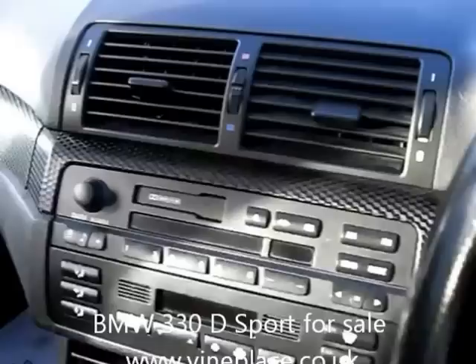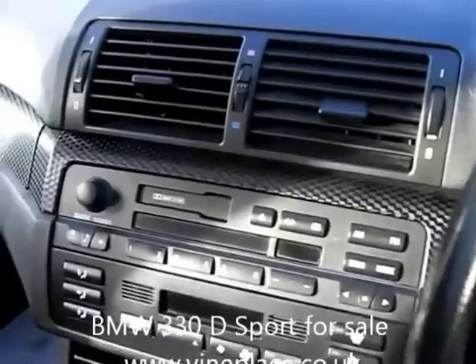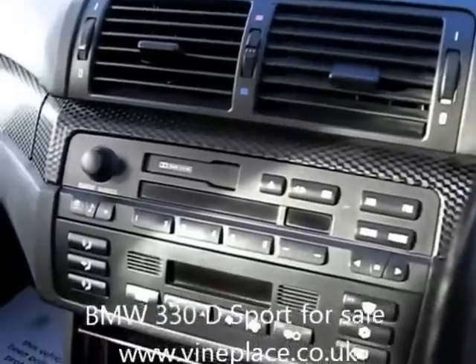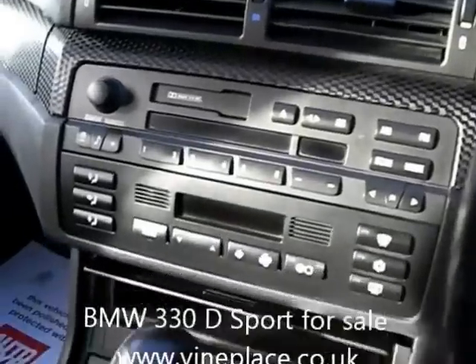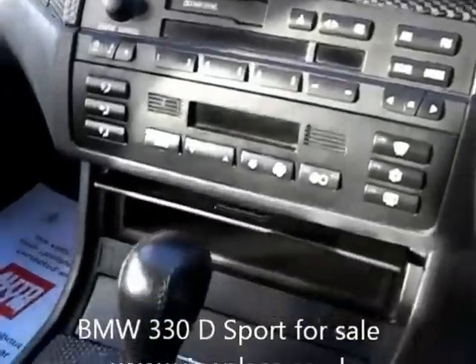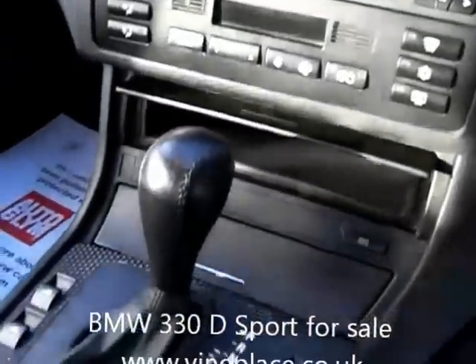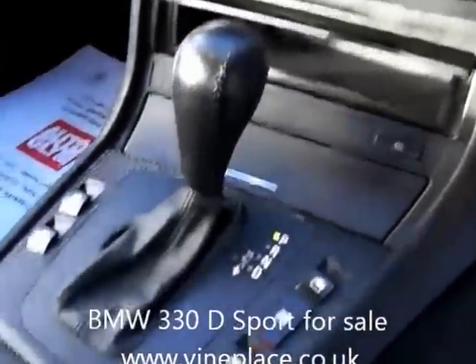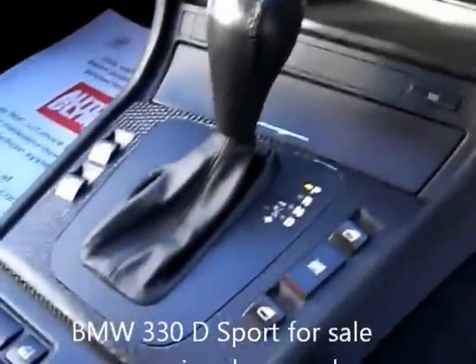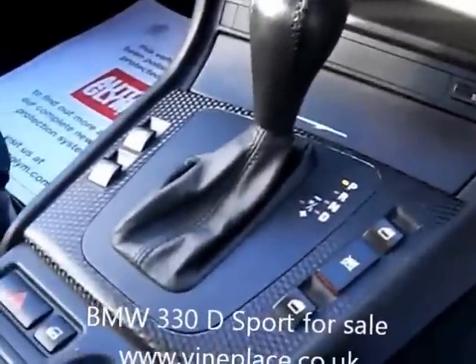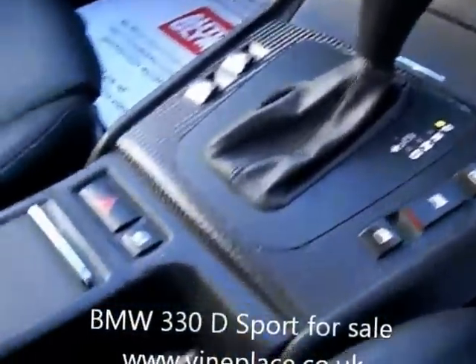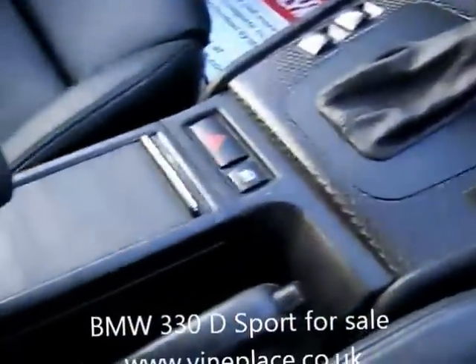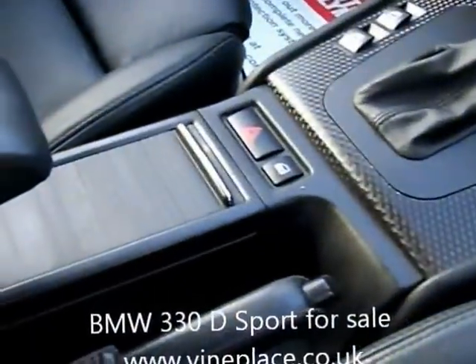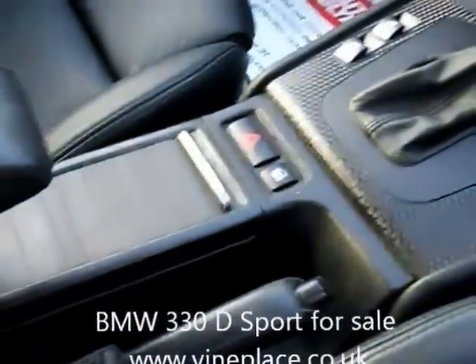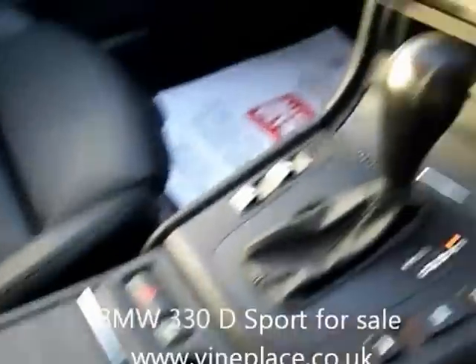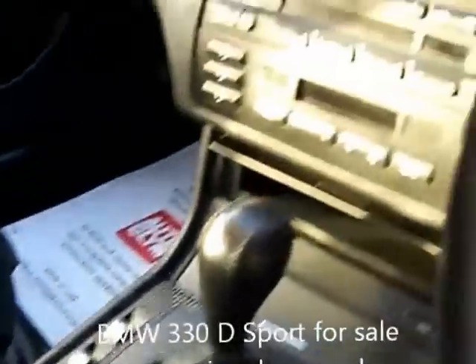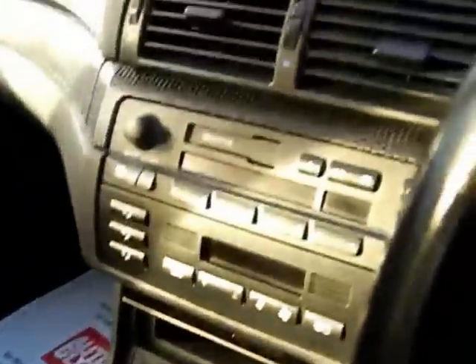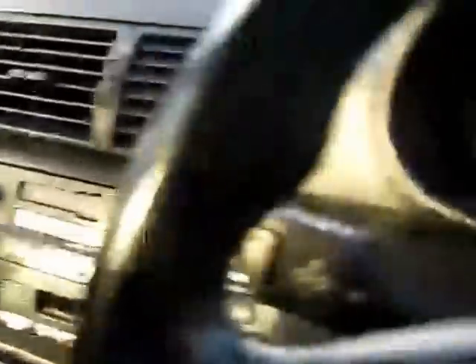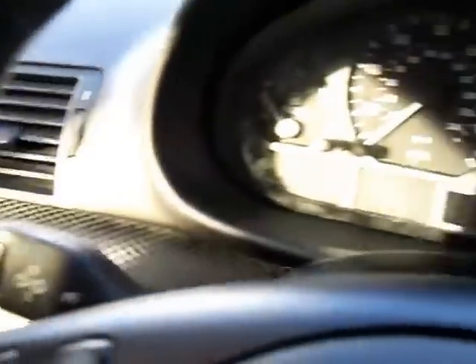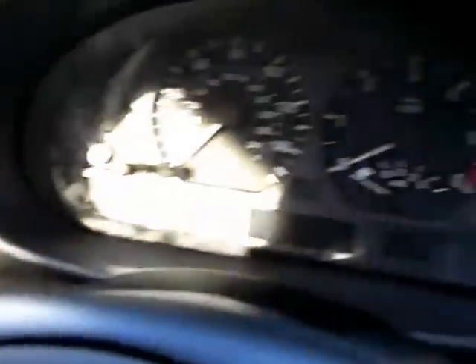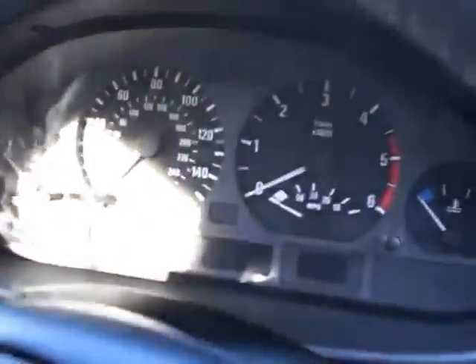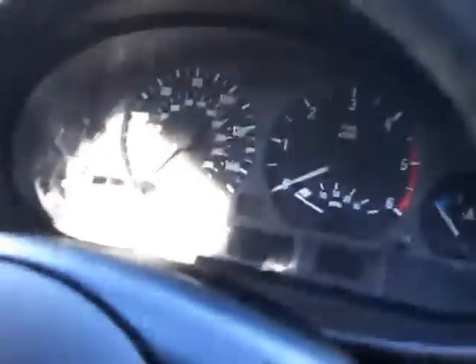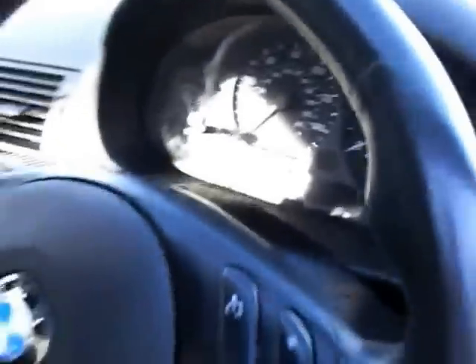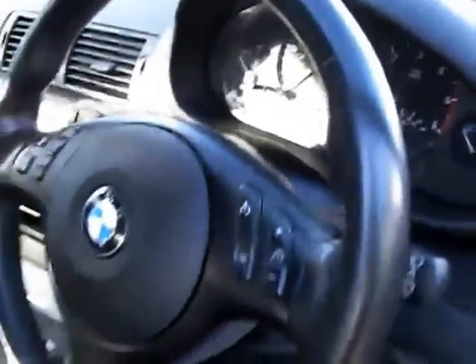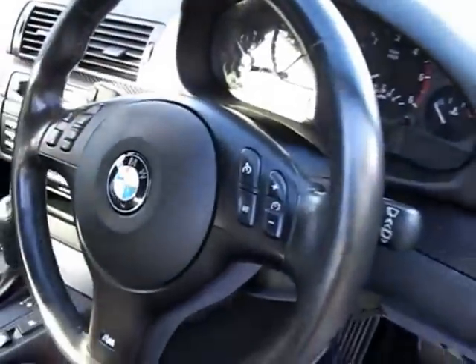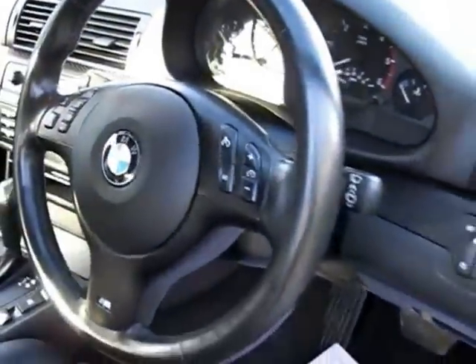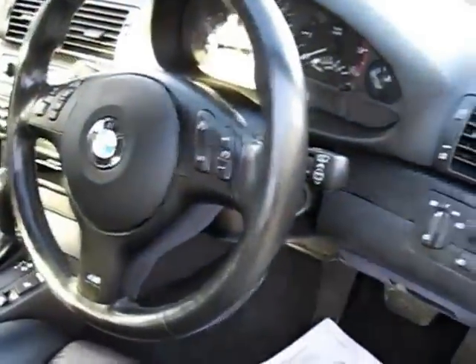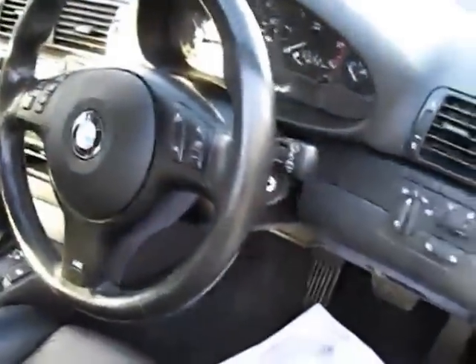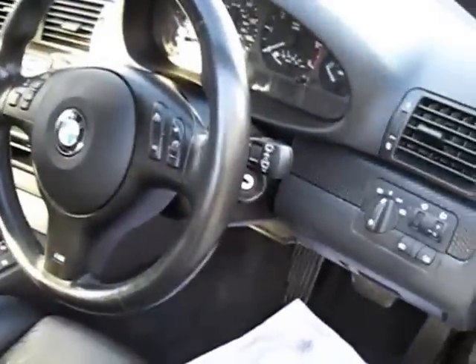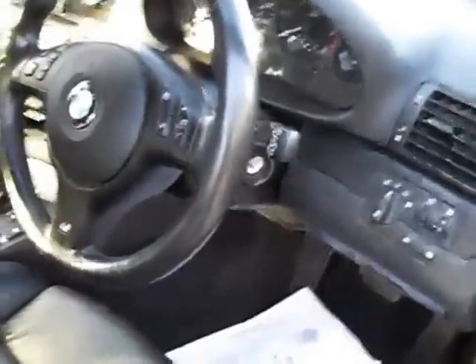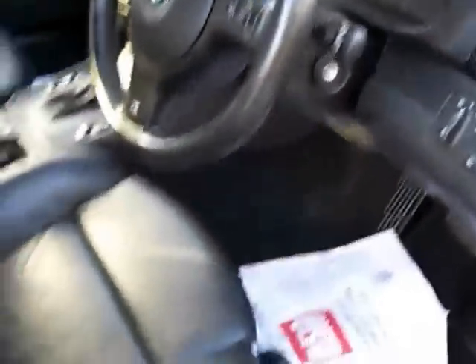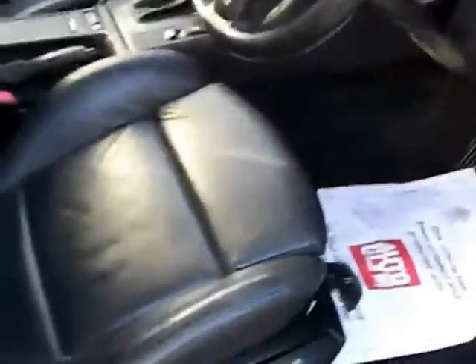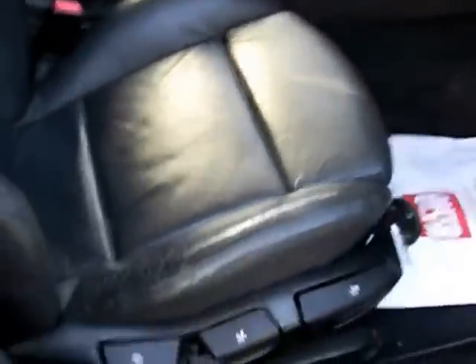This is a fabulous 330 Sport with full service history. Insurance group is 16 and the car will give a combined fuel consumption of 36 miles per gallon with over 46 on a run. The car has full black leather heated seats,